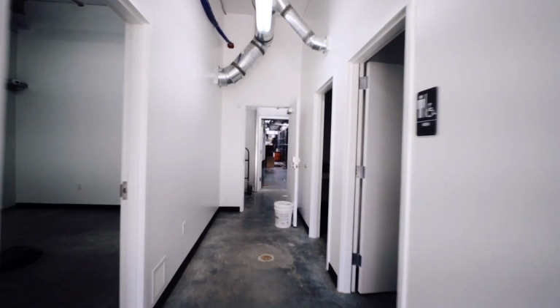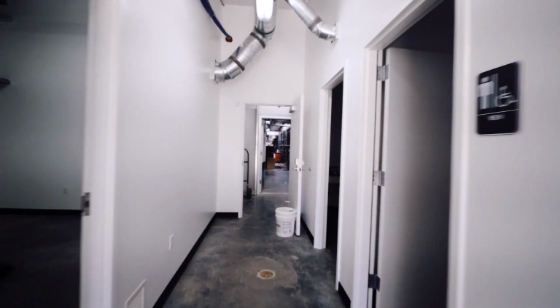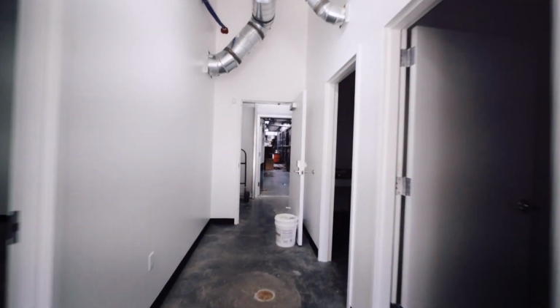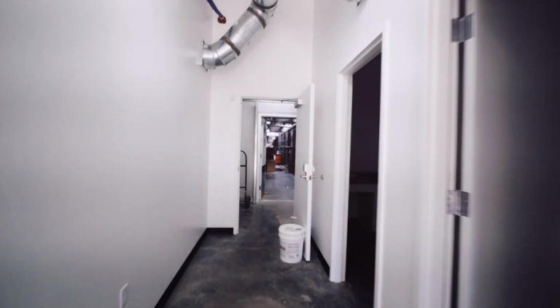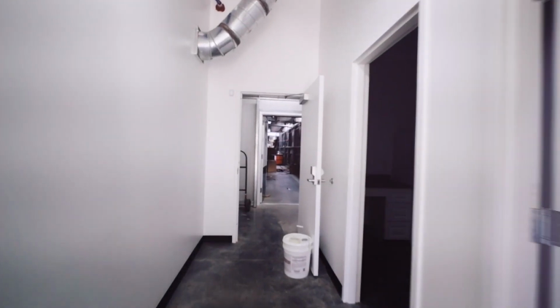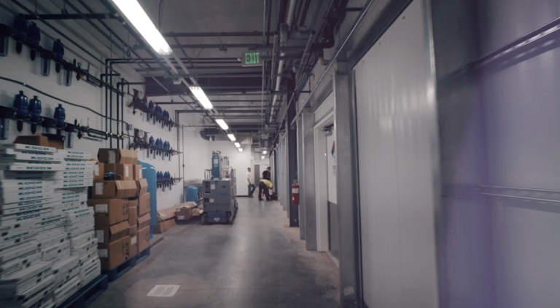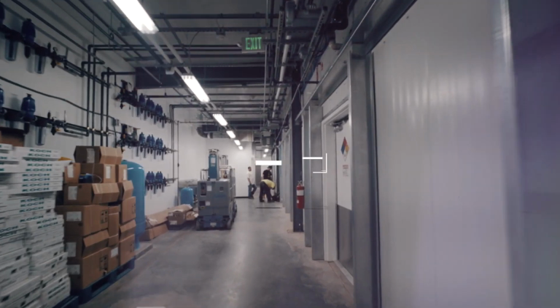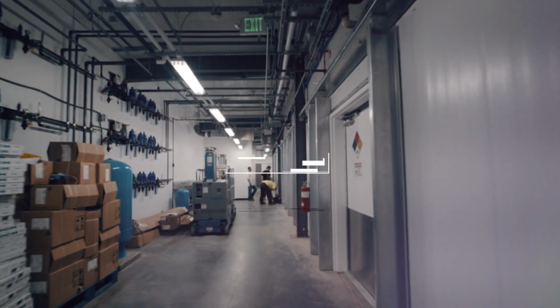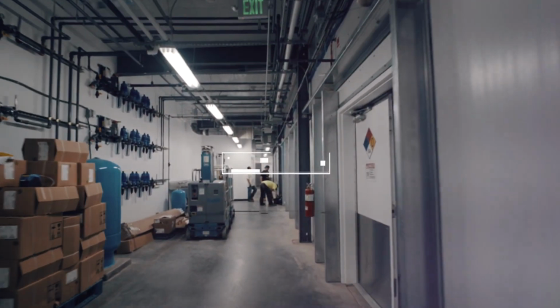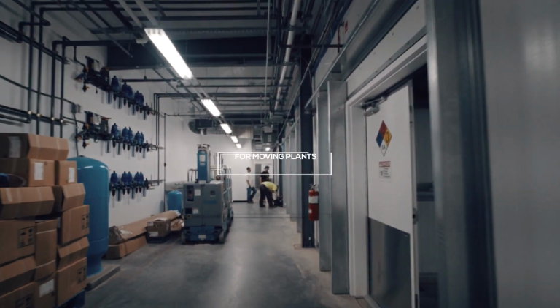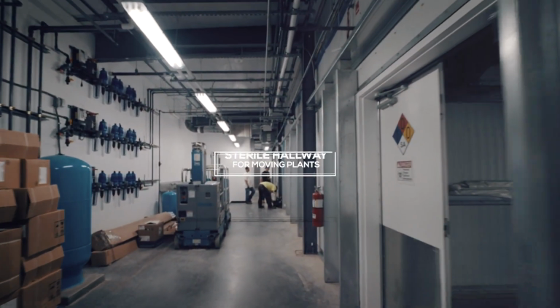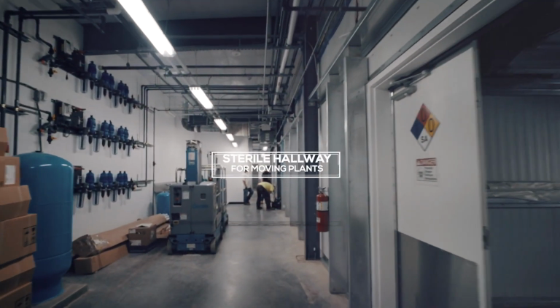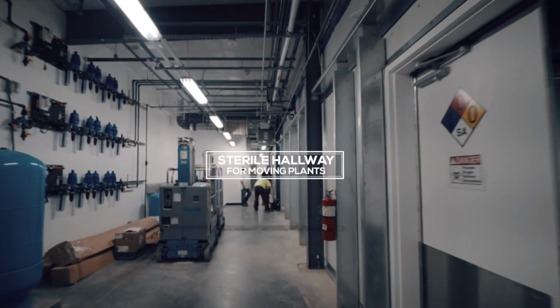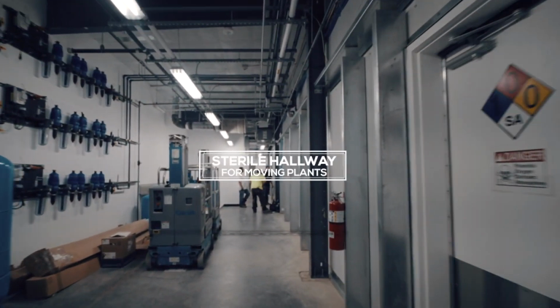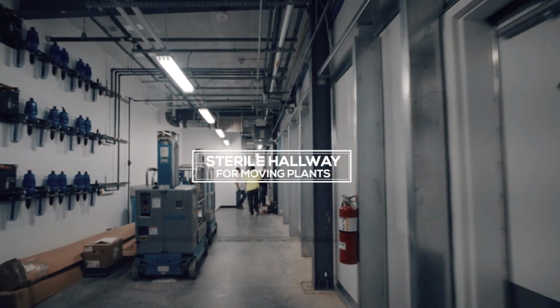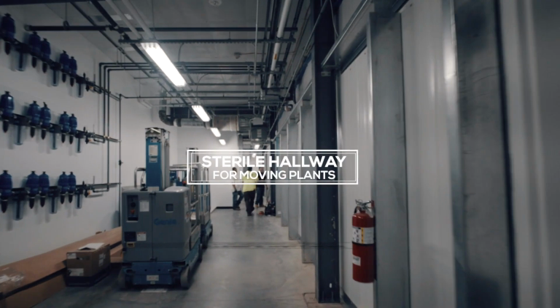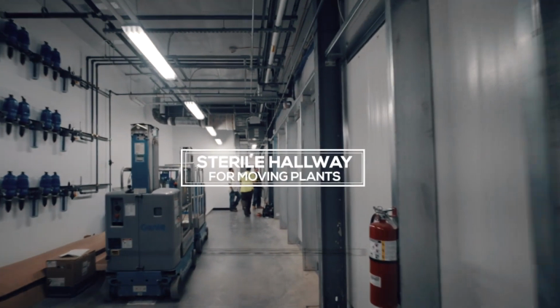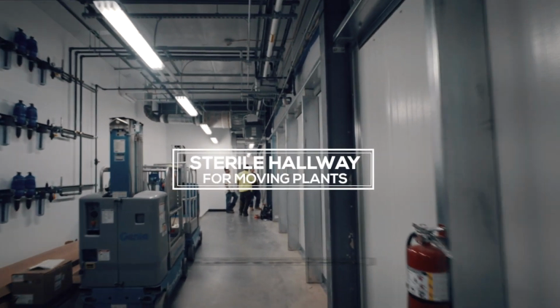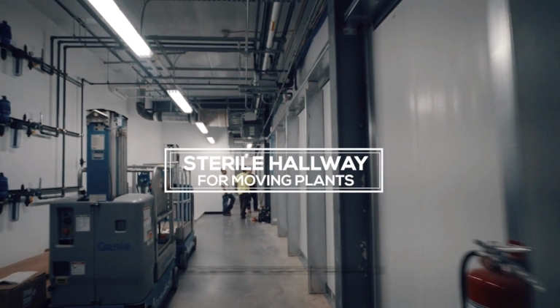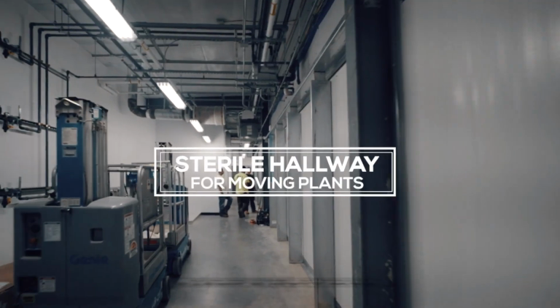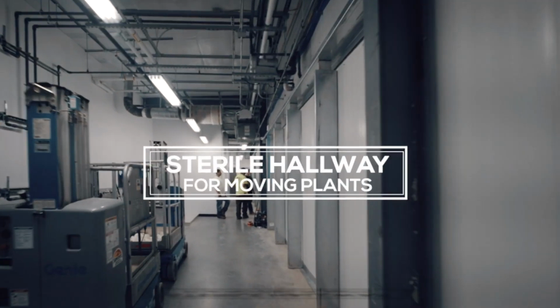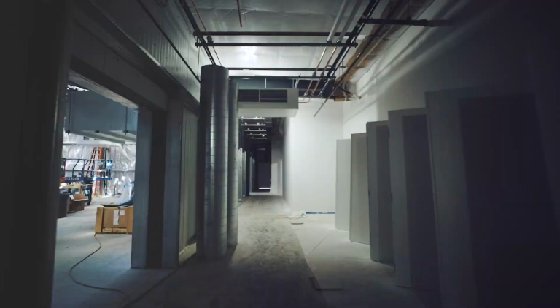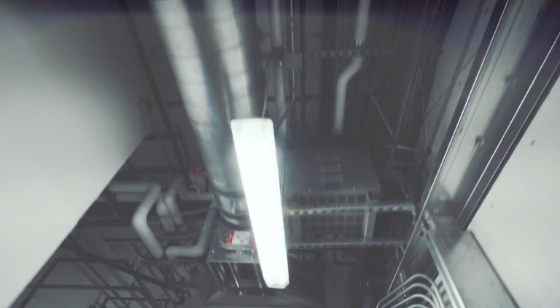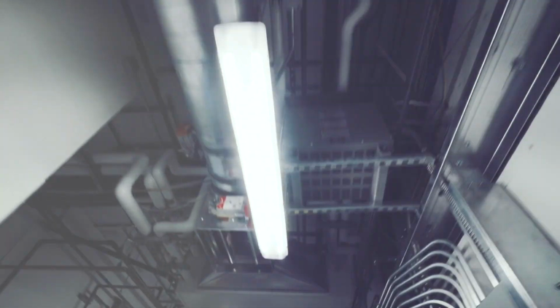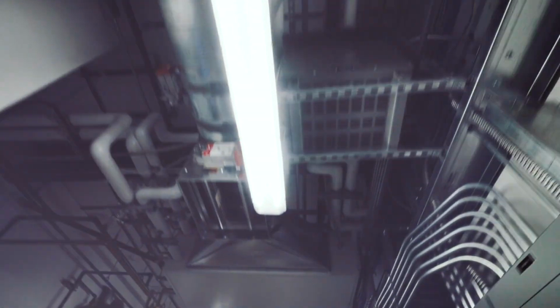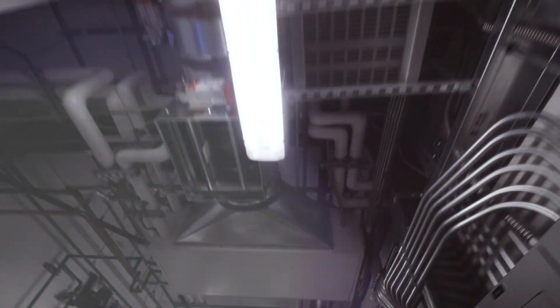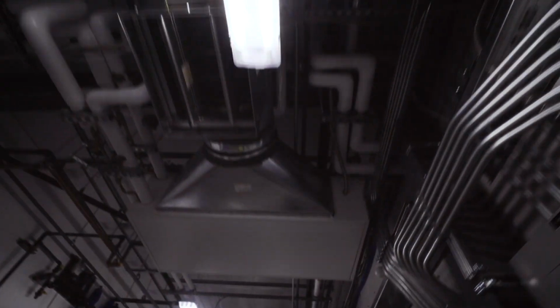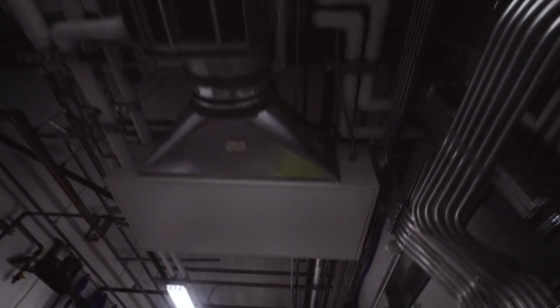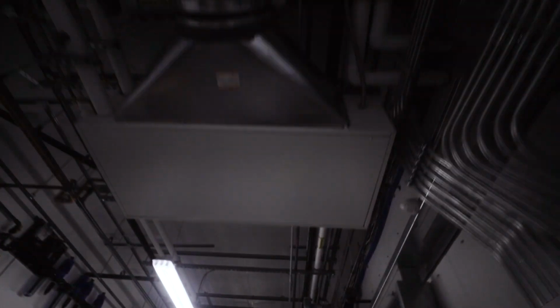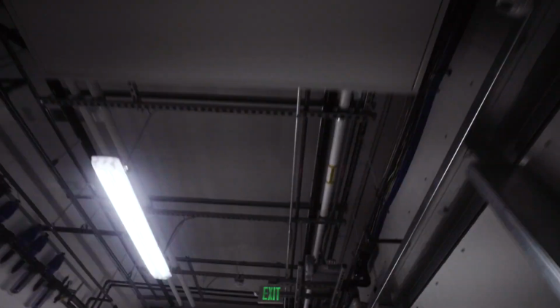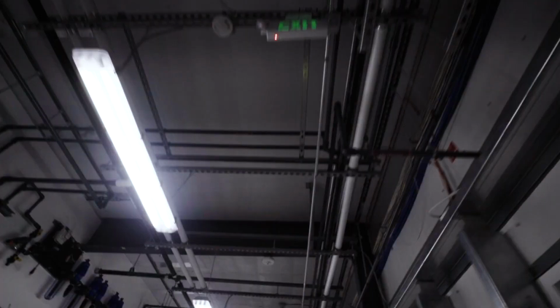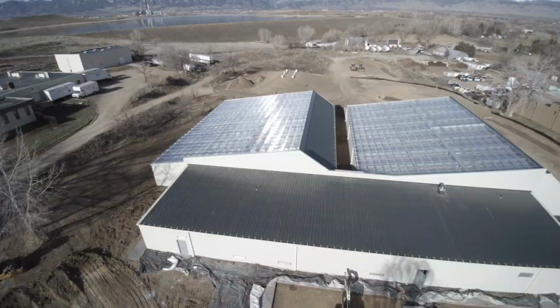The interior walls are metal and white, and they're bonded to foam, so there are no water issues ever. Just from that alone we get incredible efficiencies.